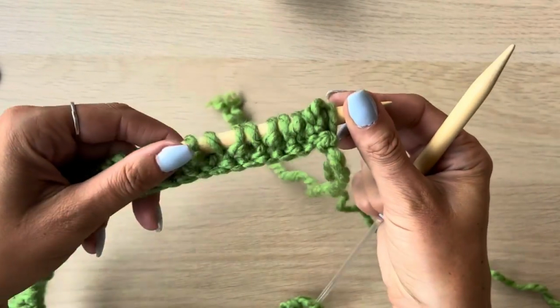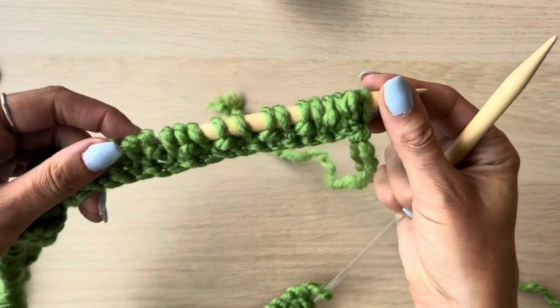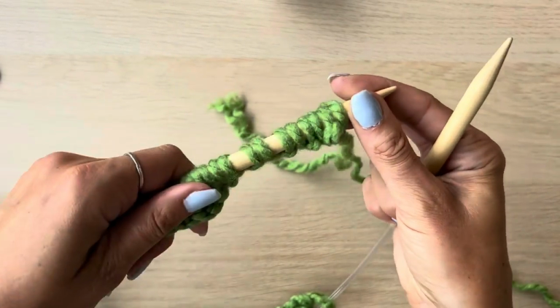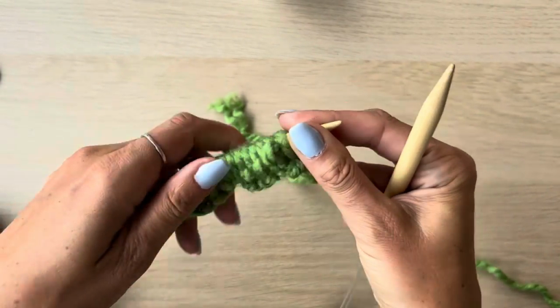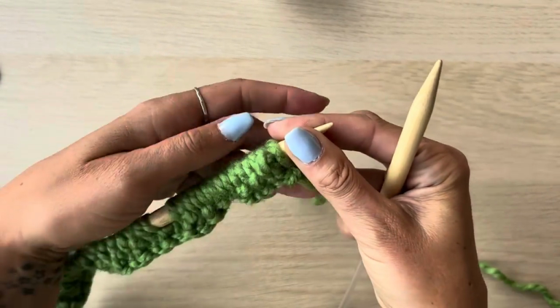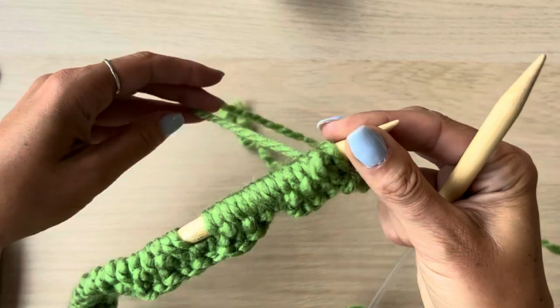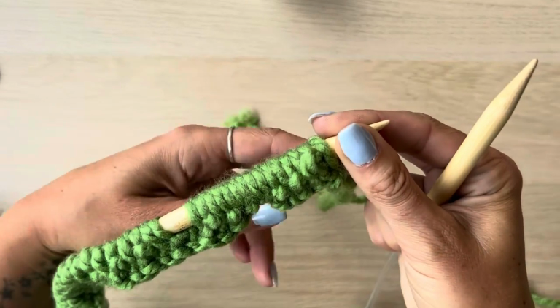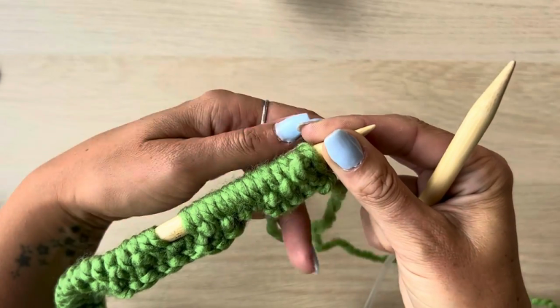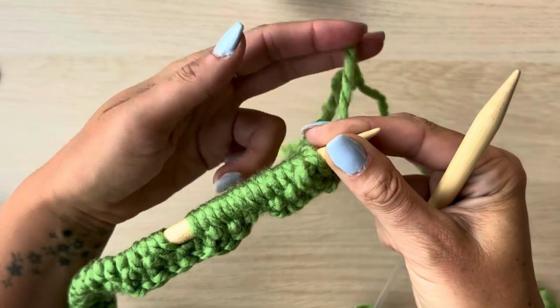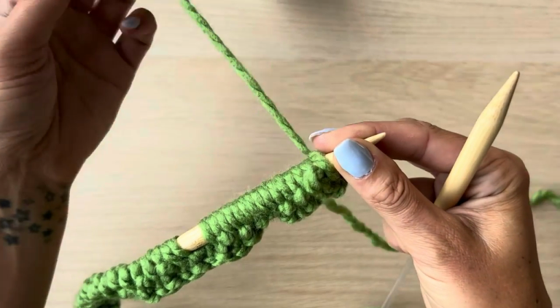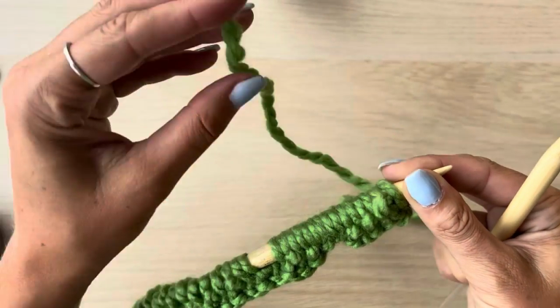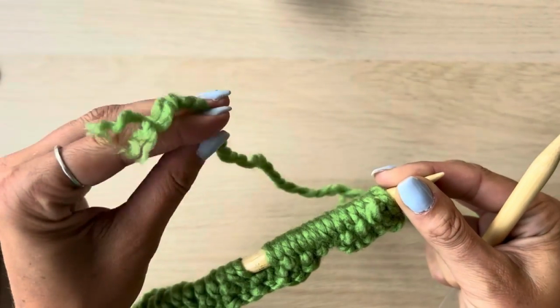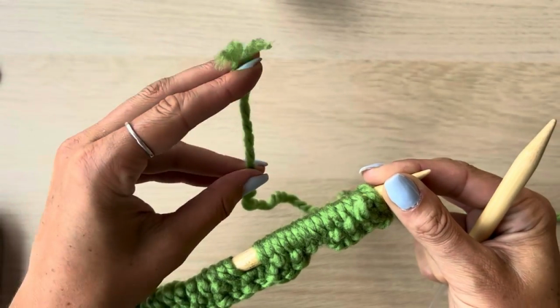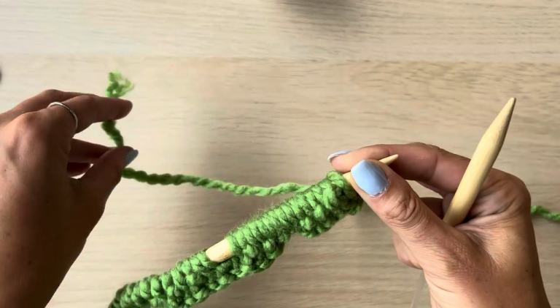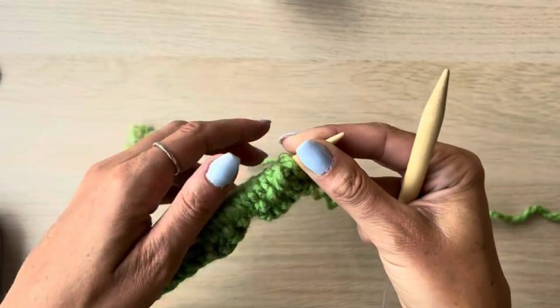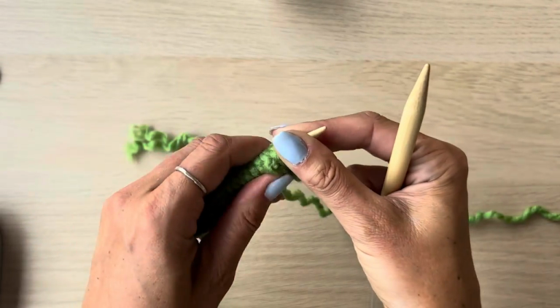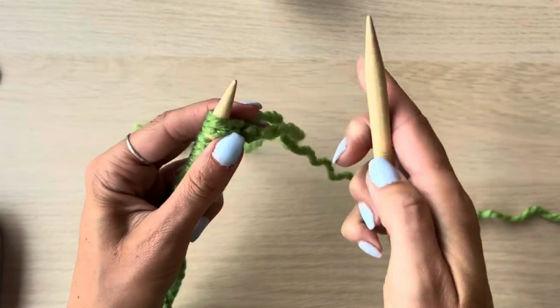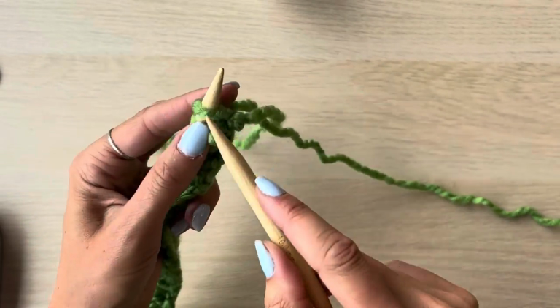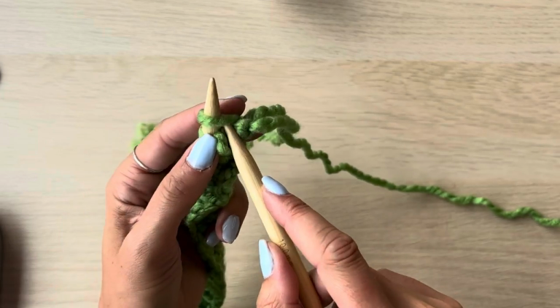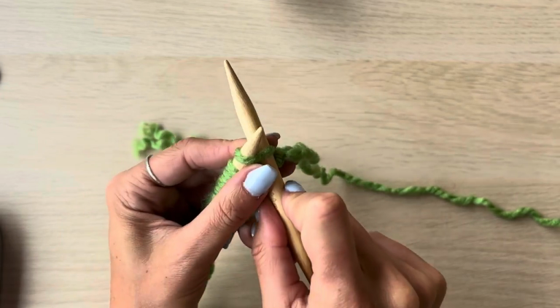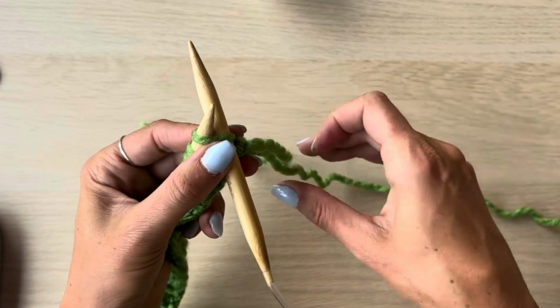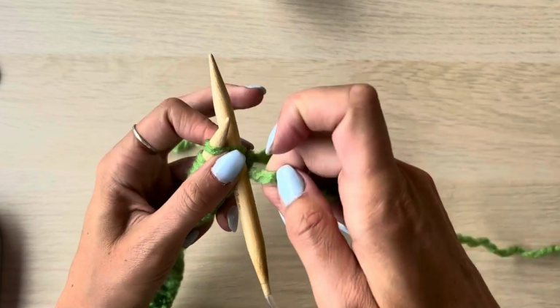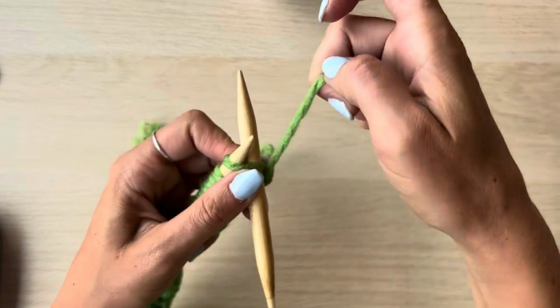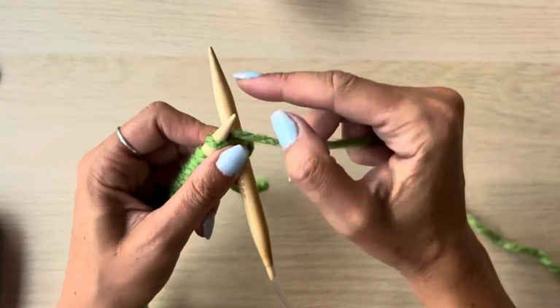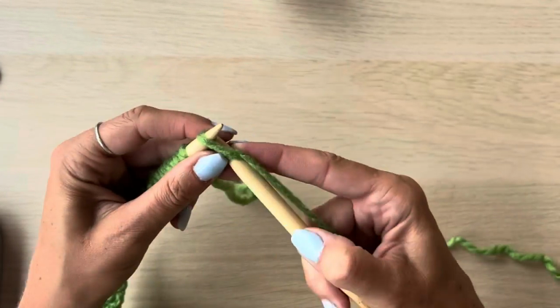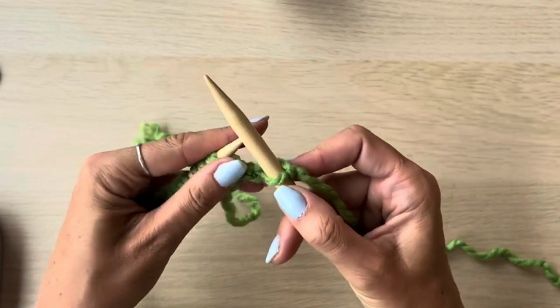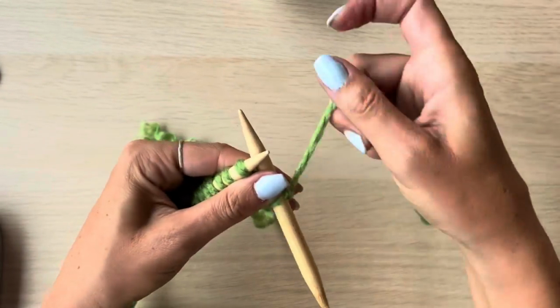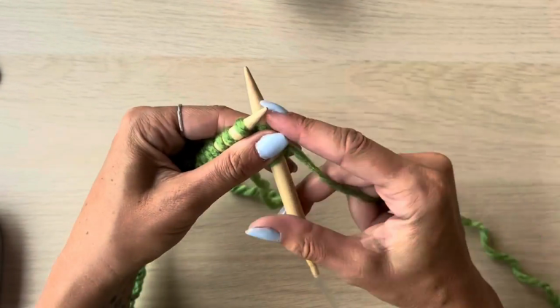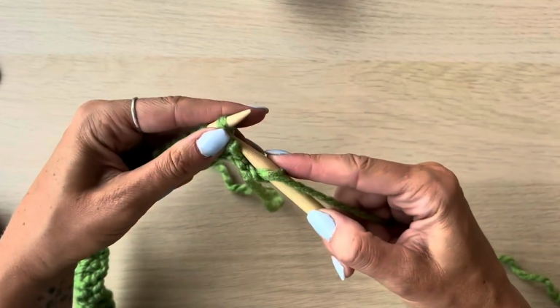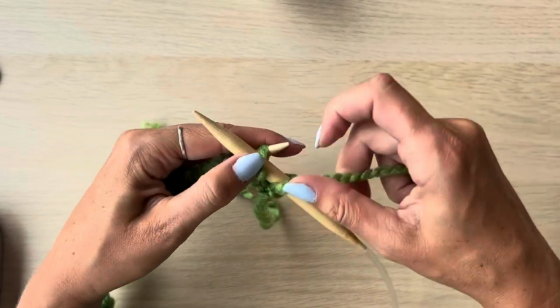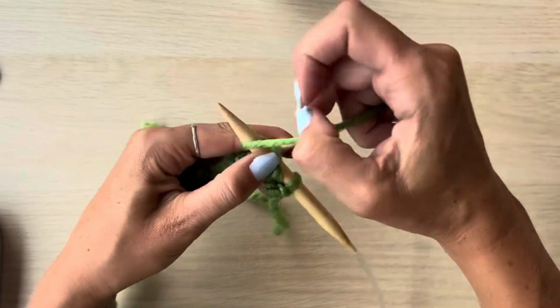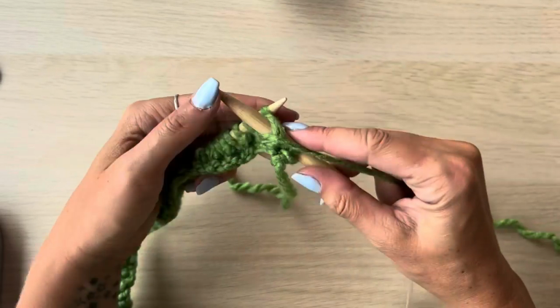Once you've reached the end of your cast on stitches you've completed your first row, congratulations! Now we're going to go back and do the same process, so always start with a knit stitch: one knit, one purl, one knit, one purl, repeat for the whole length of the stitches.